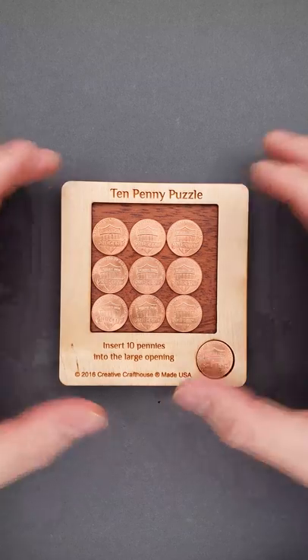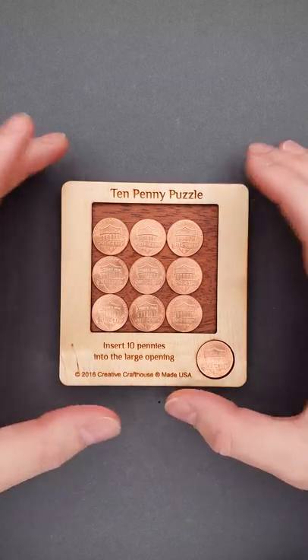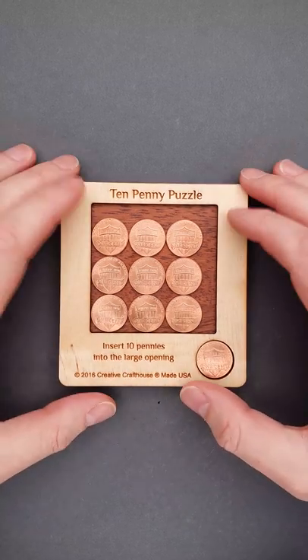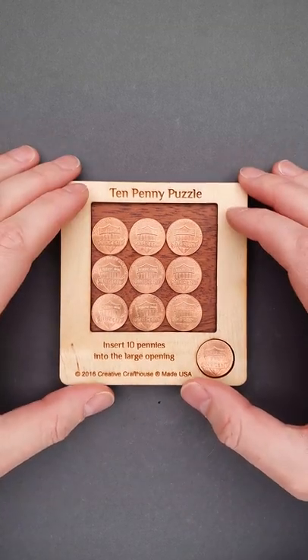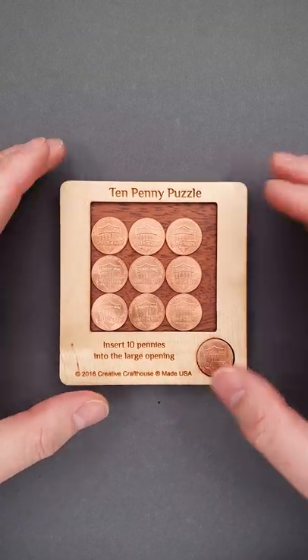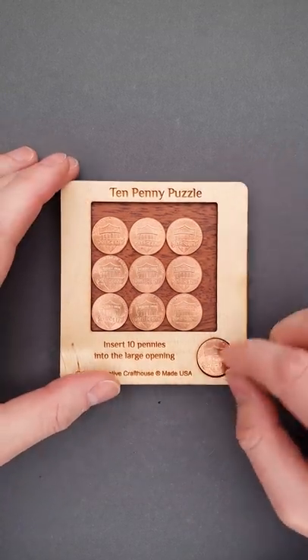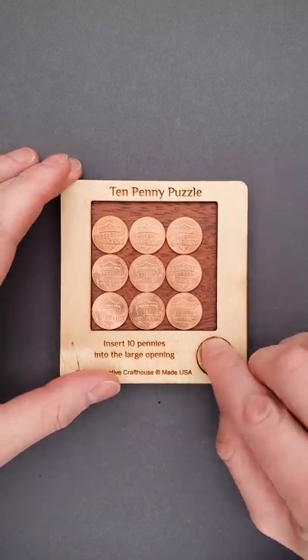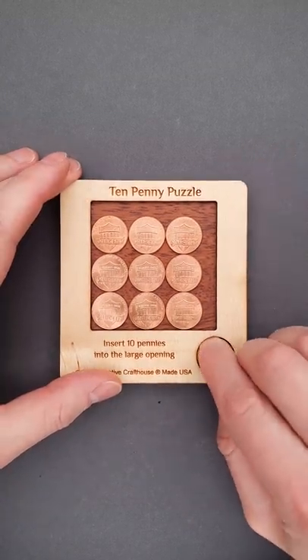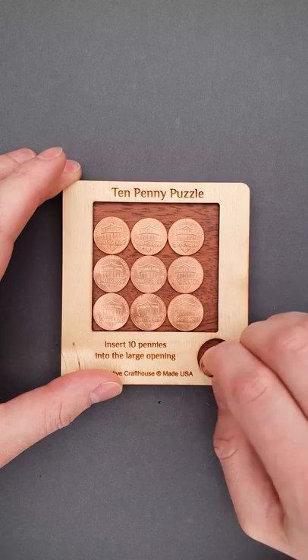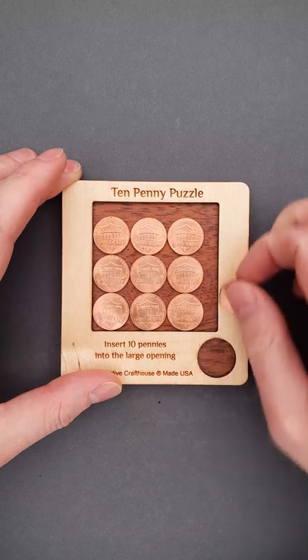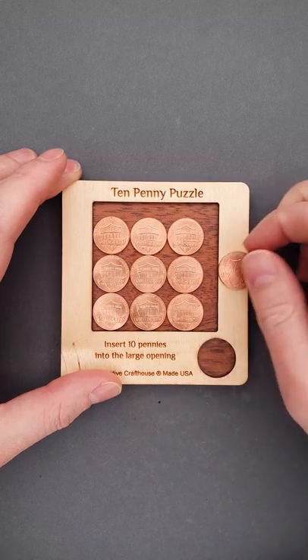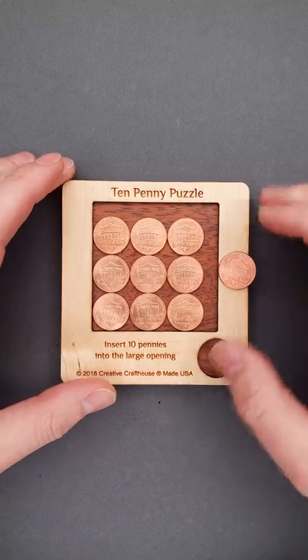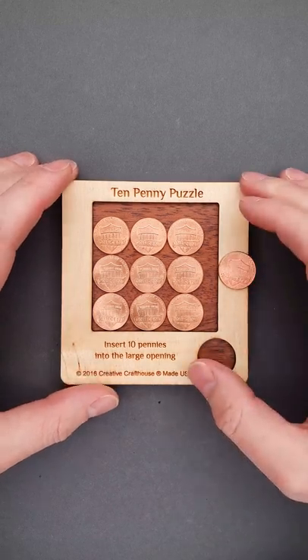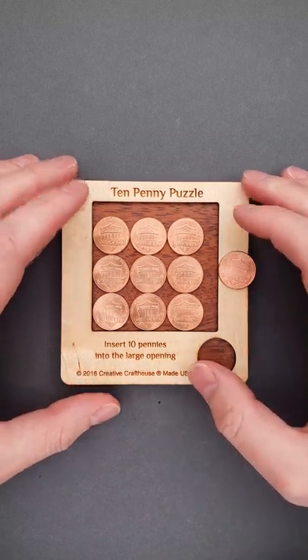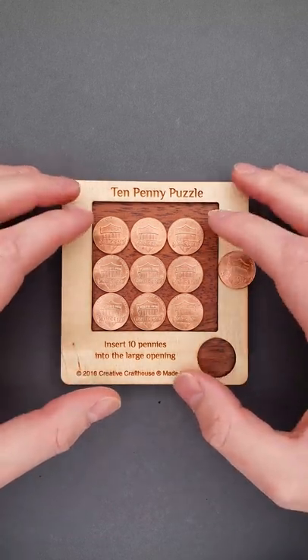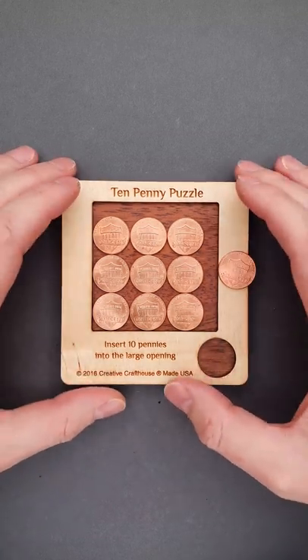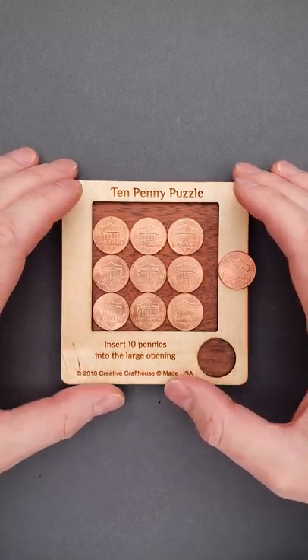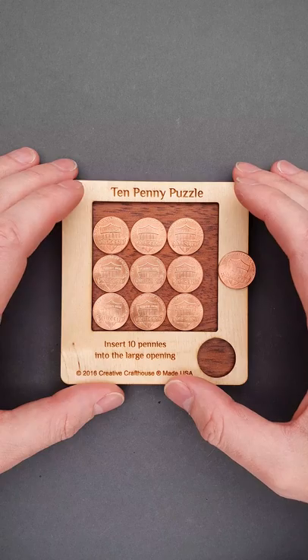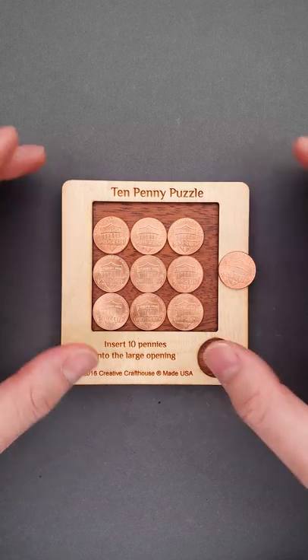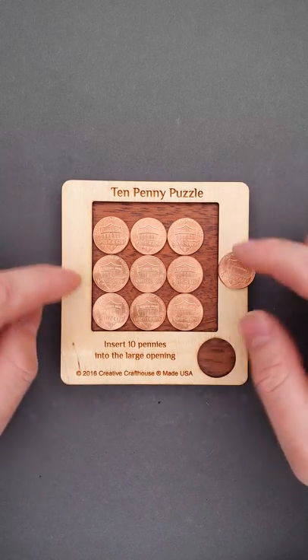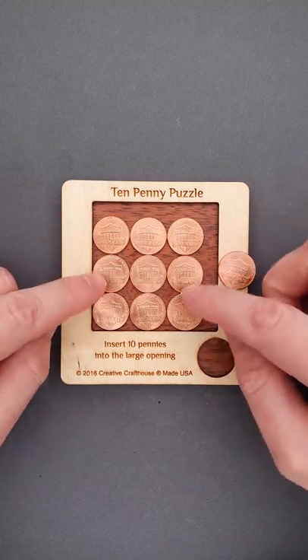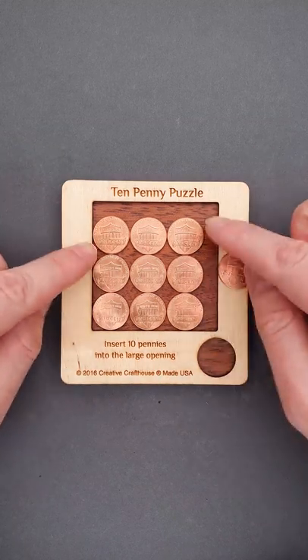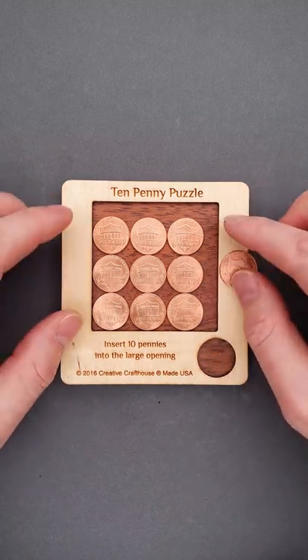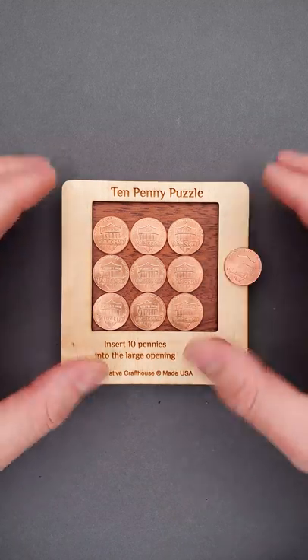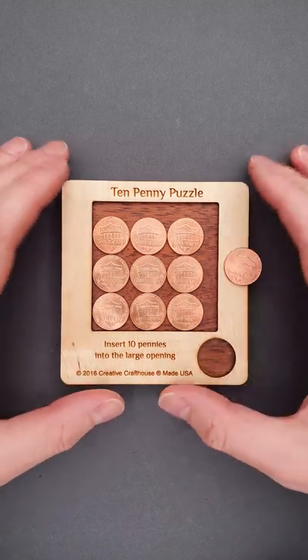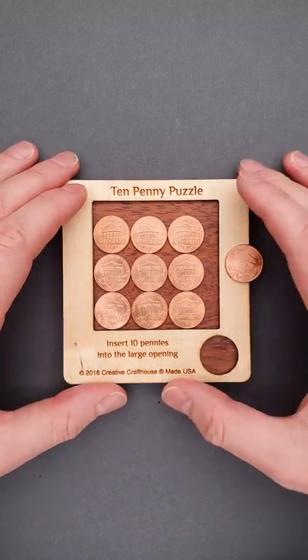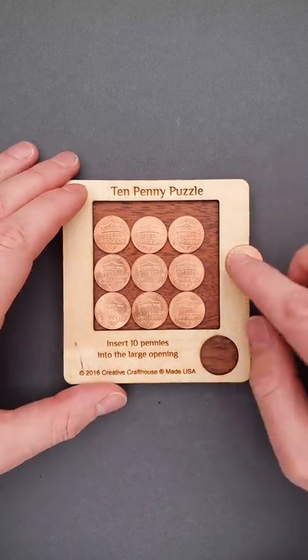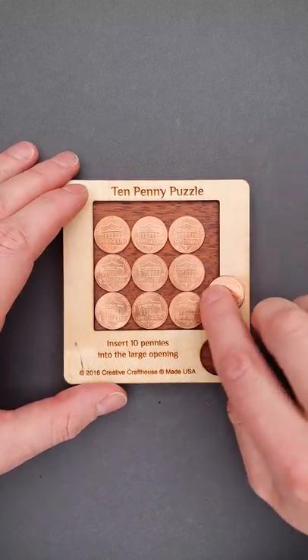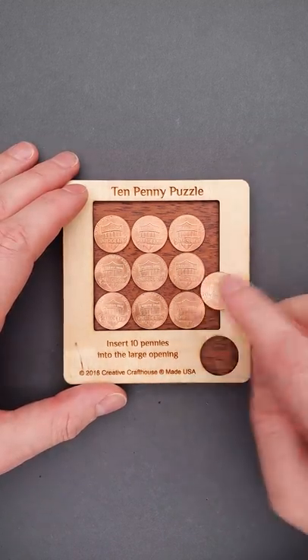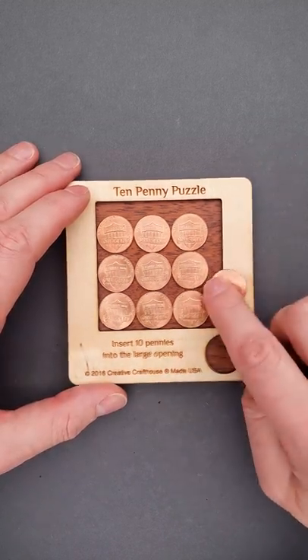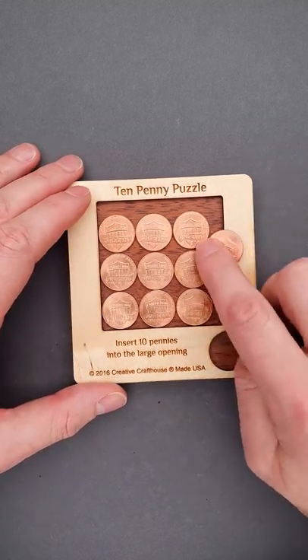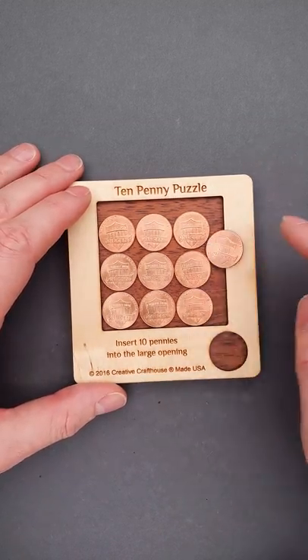This is a 10 penny puzzle. The objective of the puzzle is to fit all 10 coins inside the frame. But as you can see, there are nine coins inside the frame already, and there is not enough space to fit the last one.